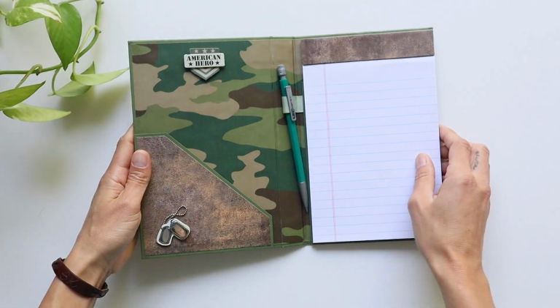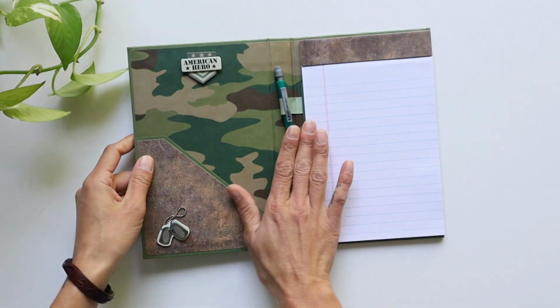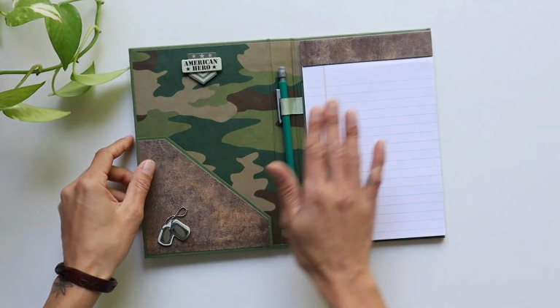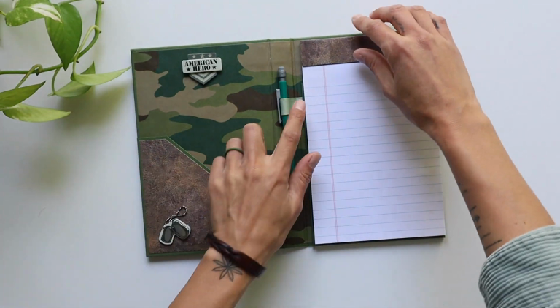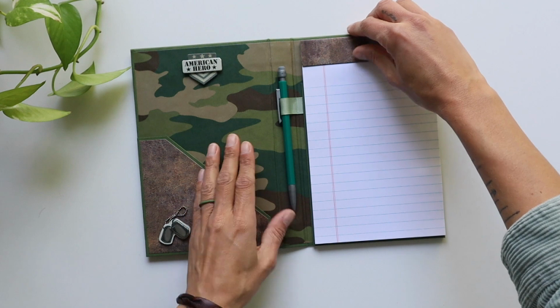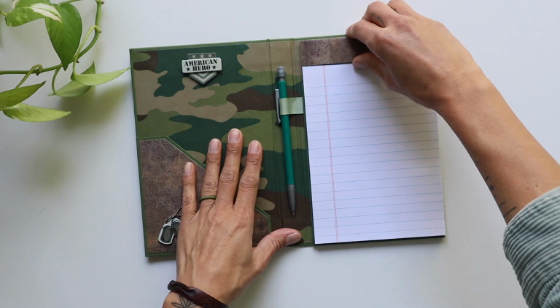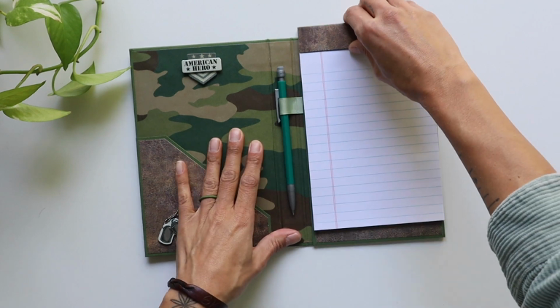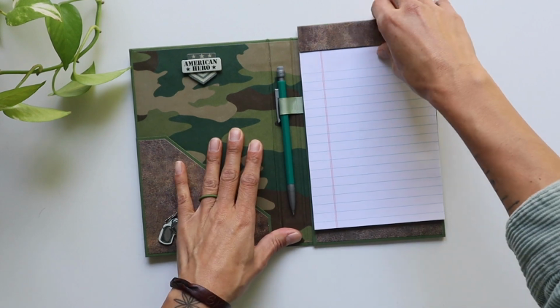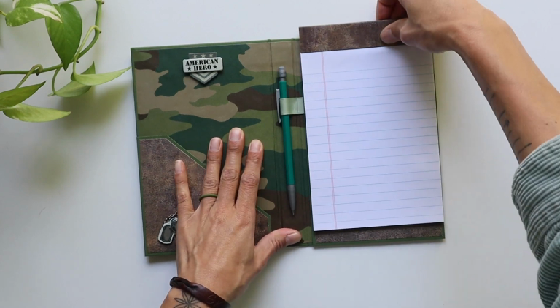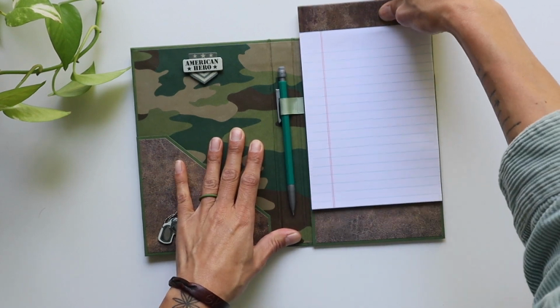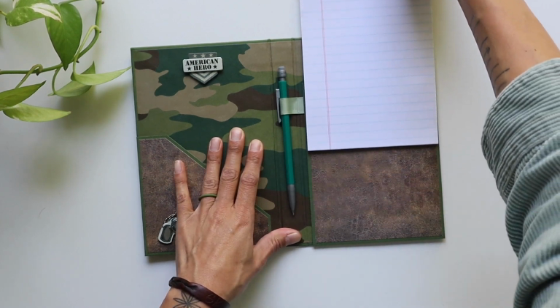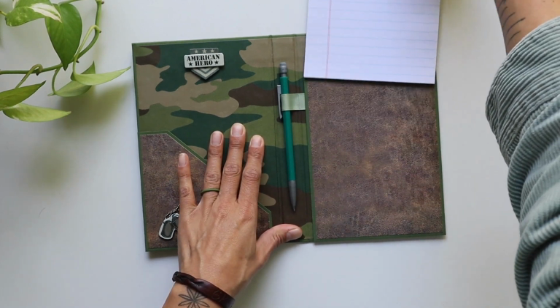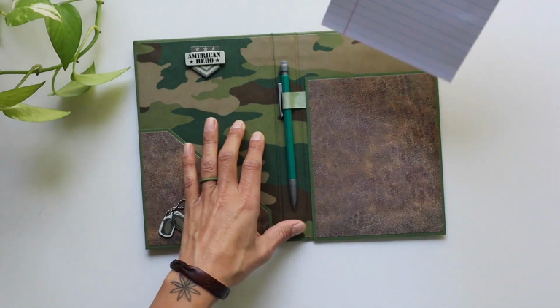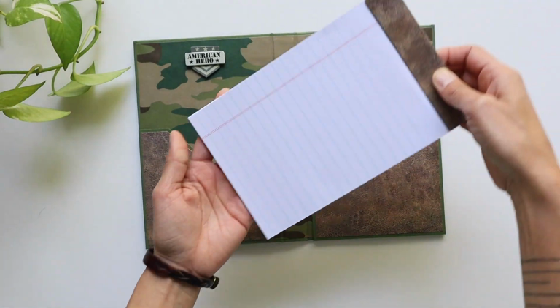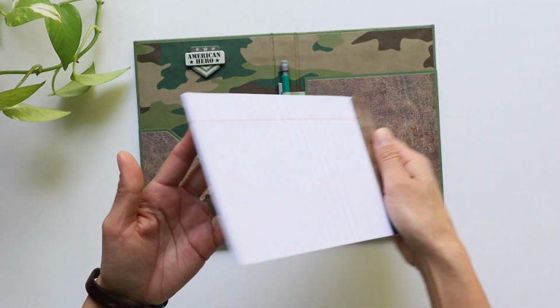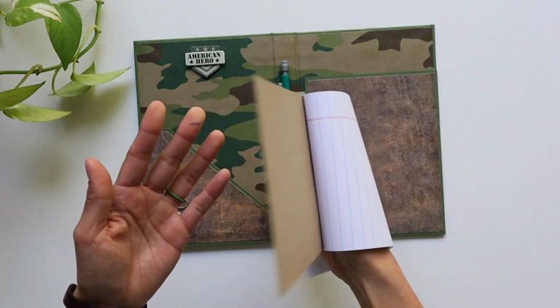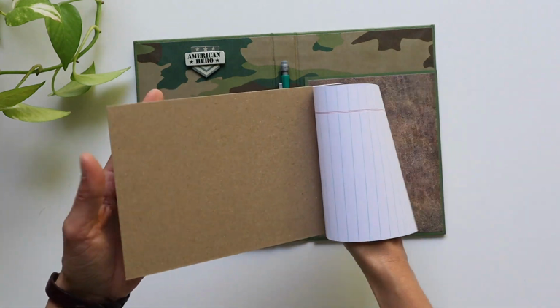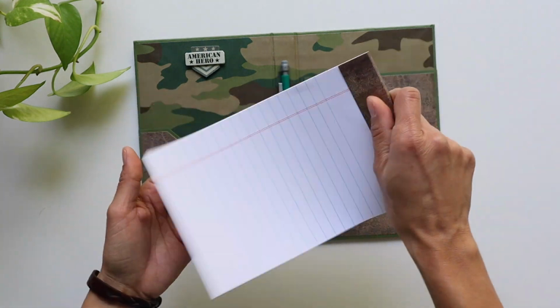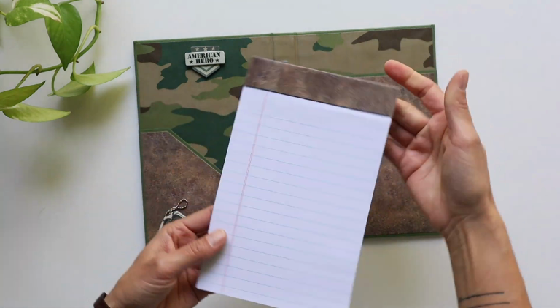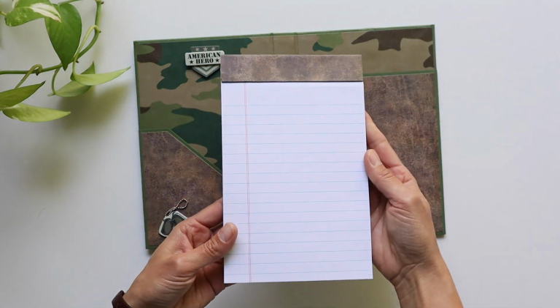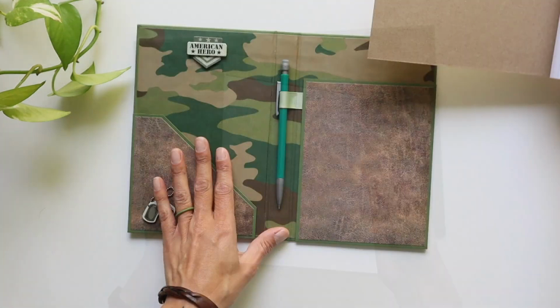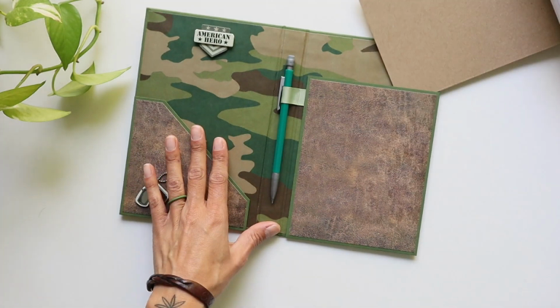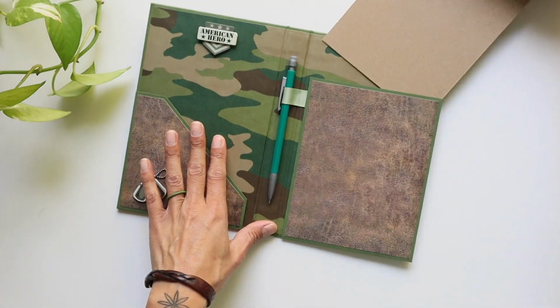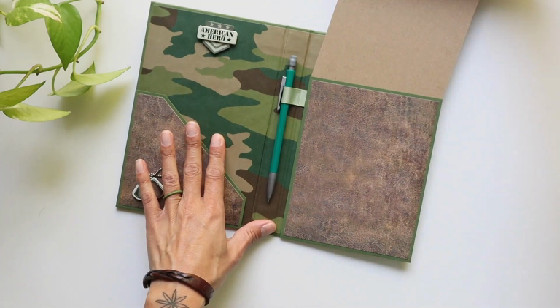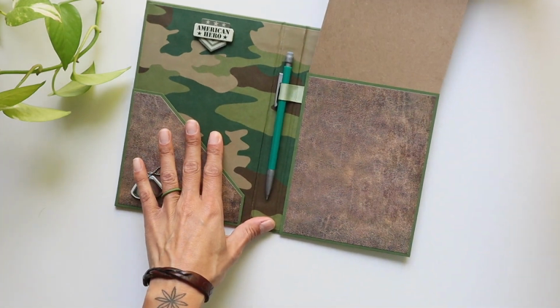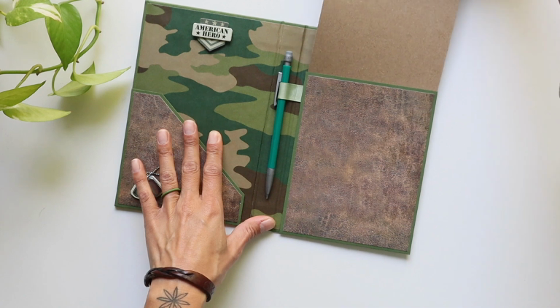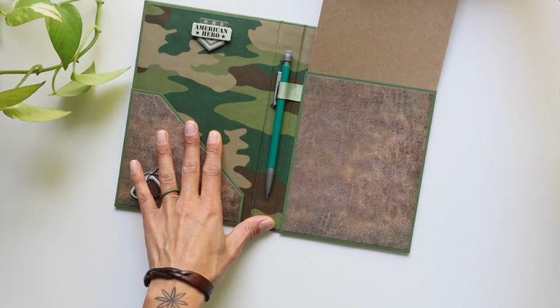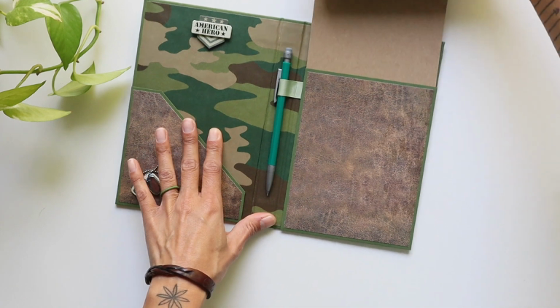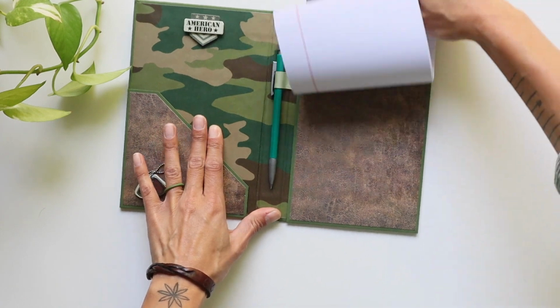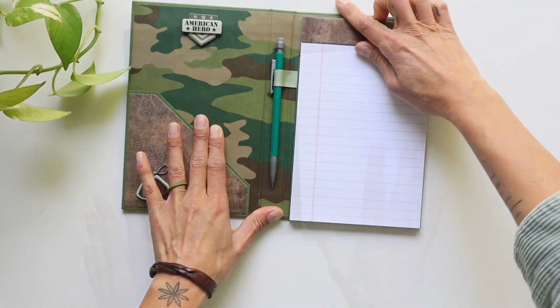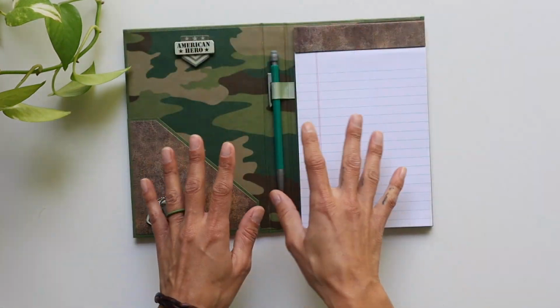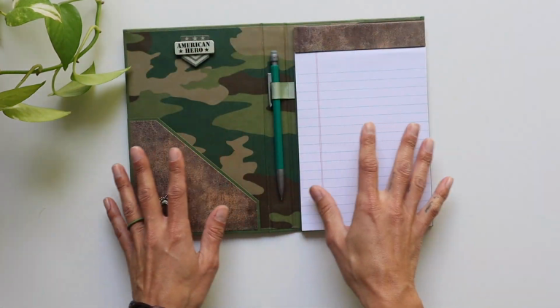Right up here it says 'American Hero,' and there's a nice green pencil. Of course, we can't forget the beautiful little ribbon holding that pen or pencil — whatever you want to put in there — and a nice pocket on the back to interchange when you run out of your notes.